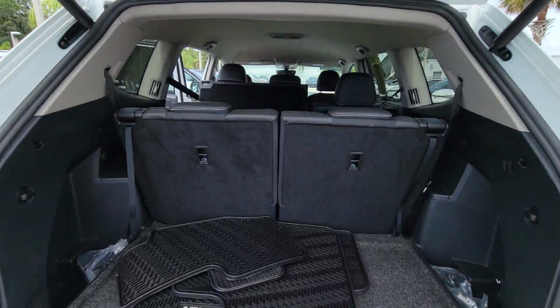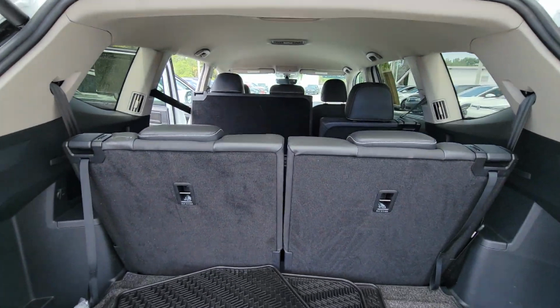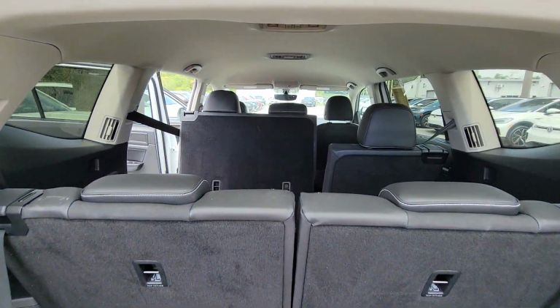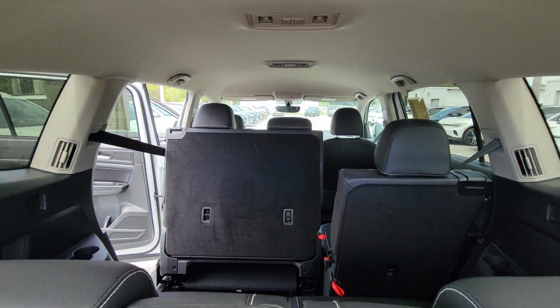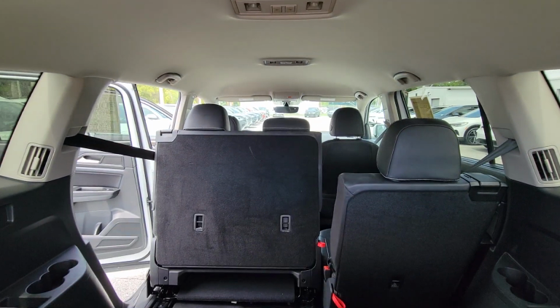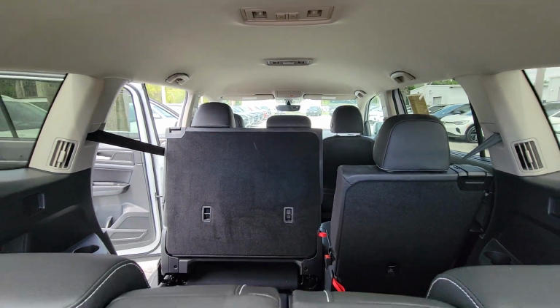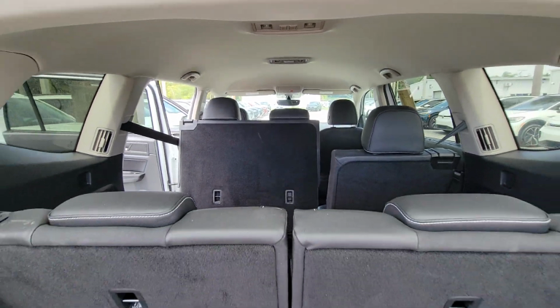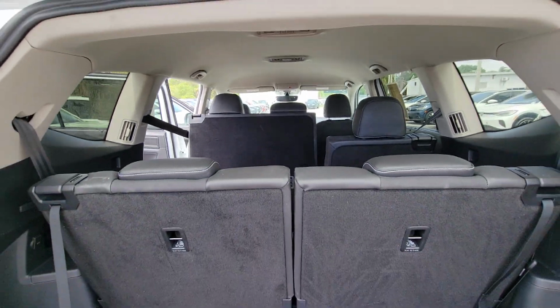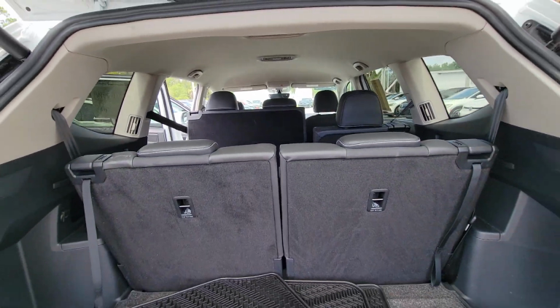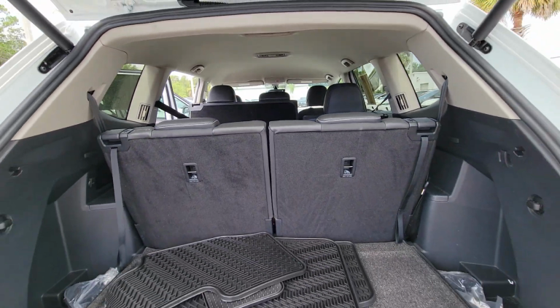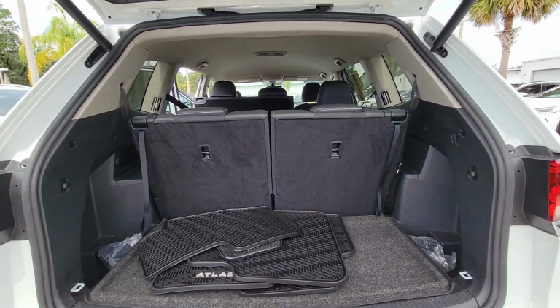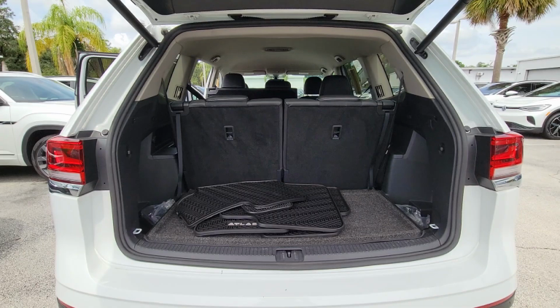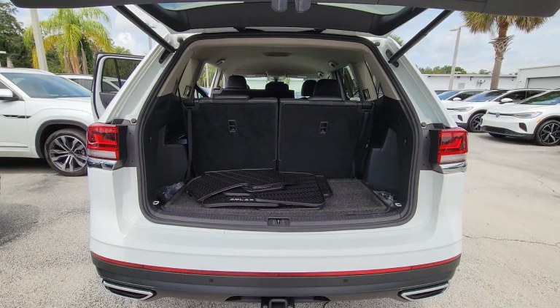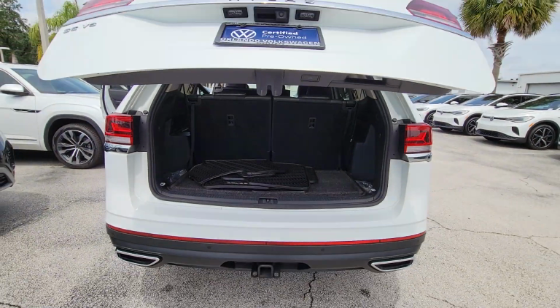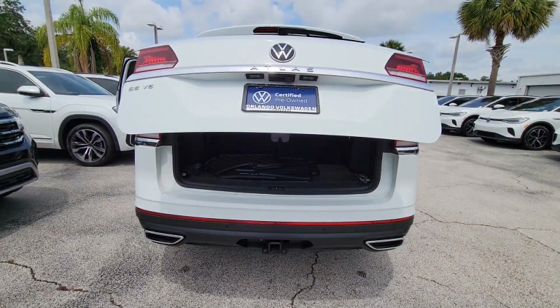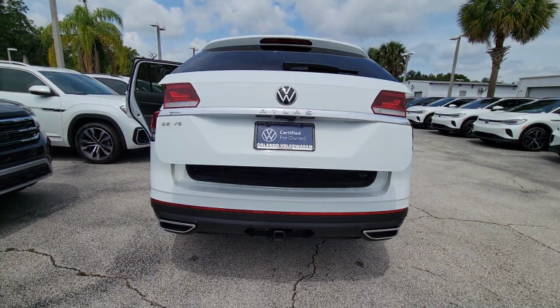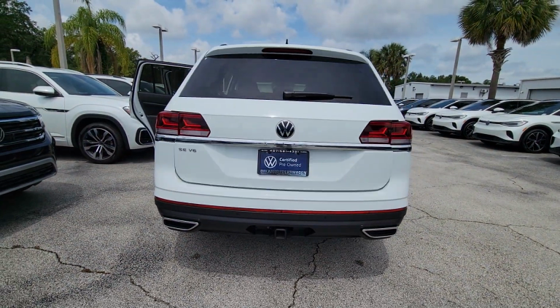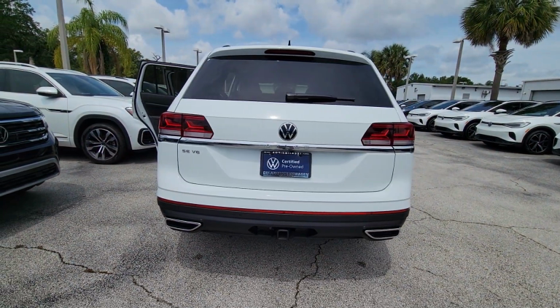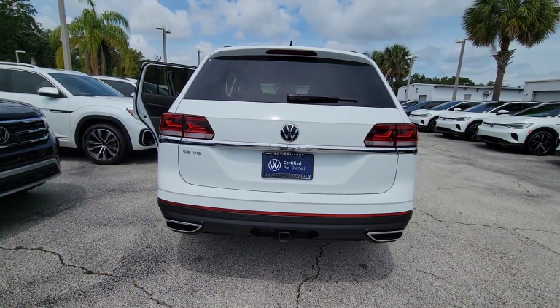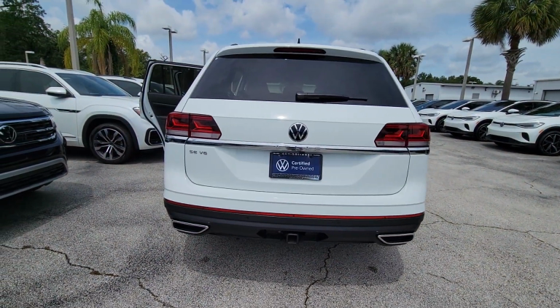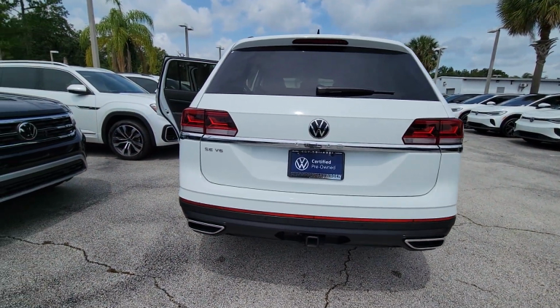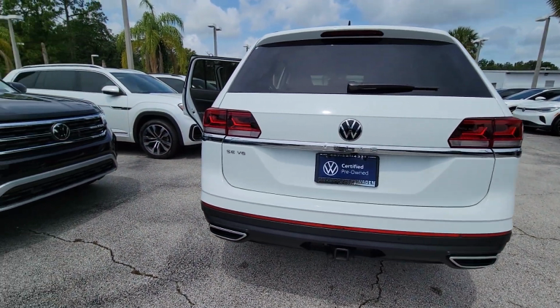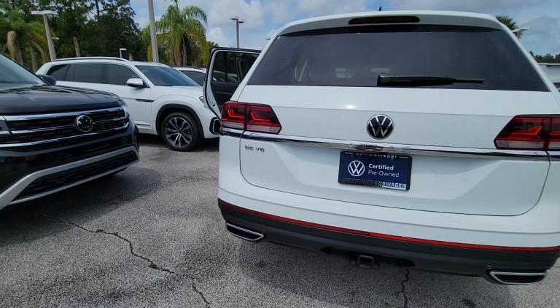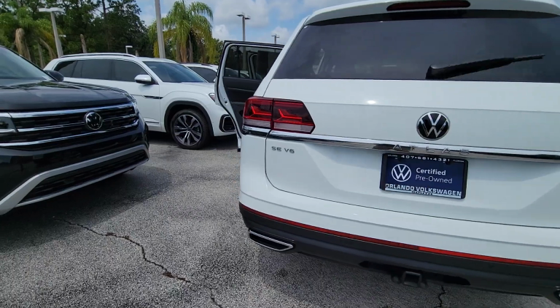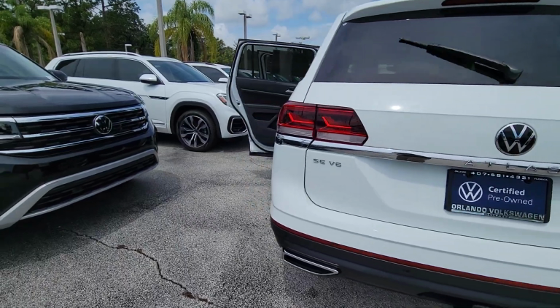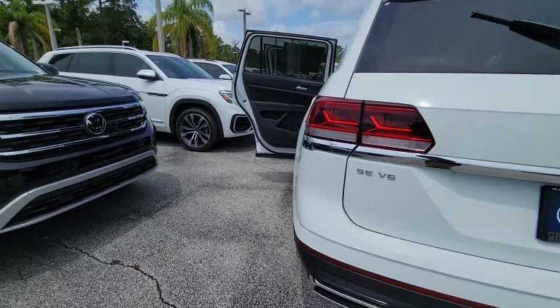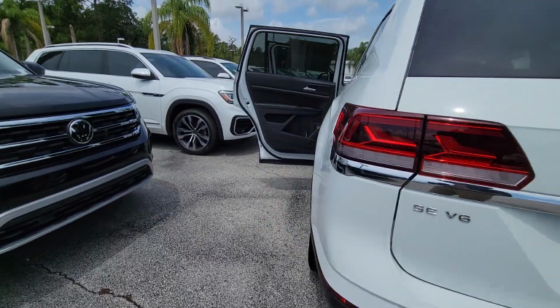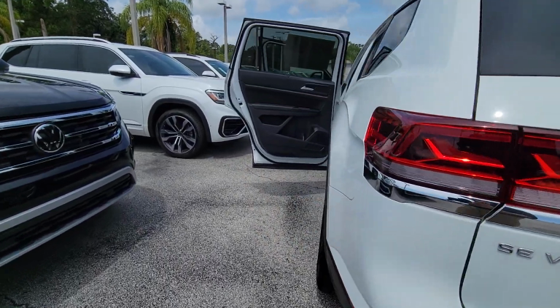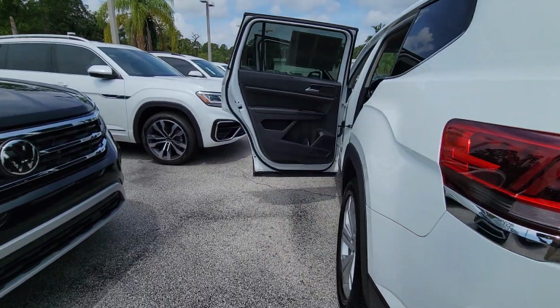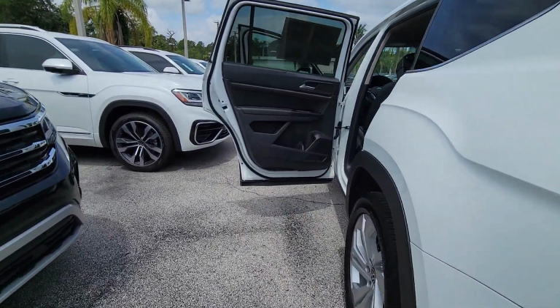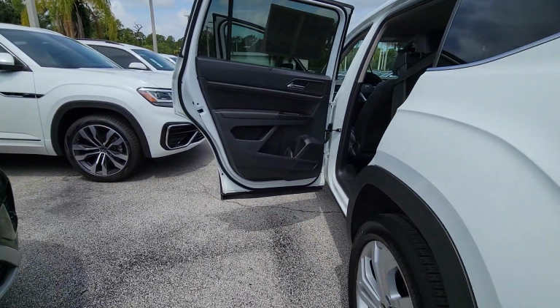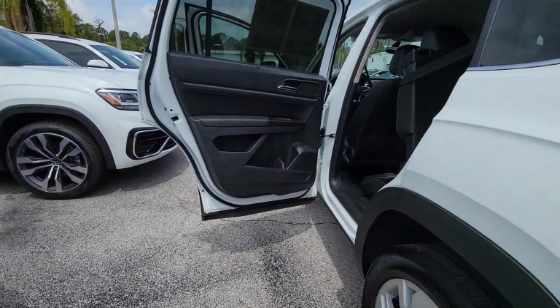These are just some of the great options this vehicle comes with: pre-collision system, keyless entry, fog lamps, power lift gate, heated mirrors, aluminum wheels, heated front seat, third row seat, alarm, and electronic stability control.